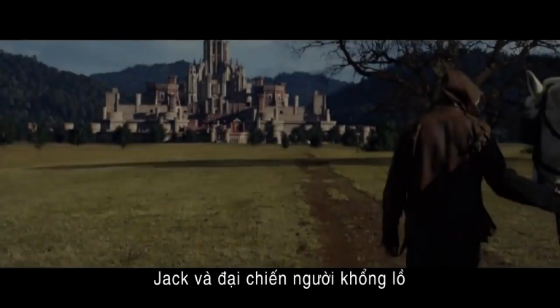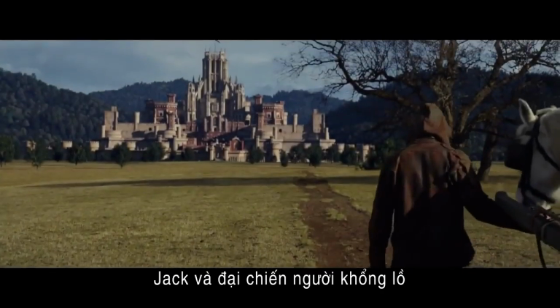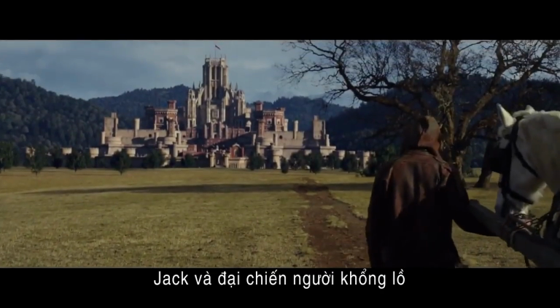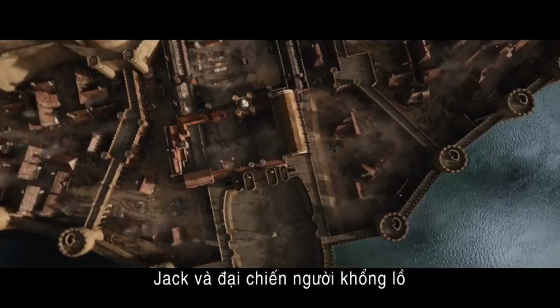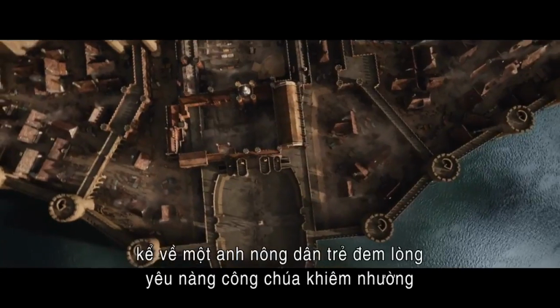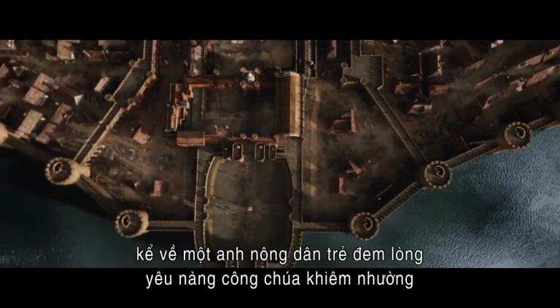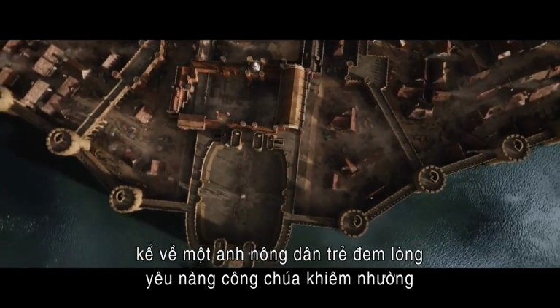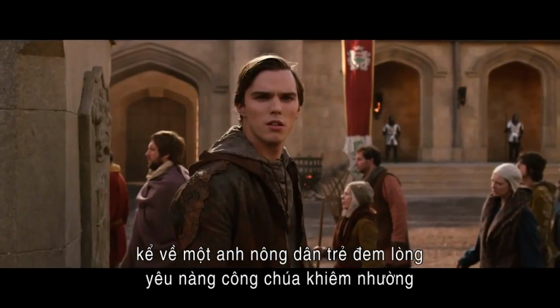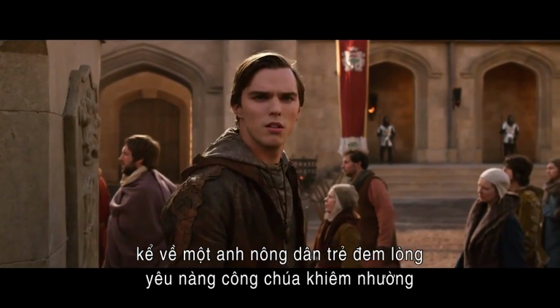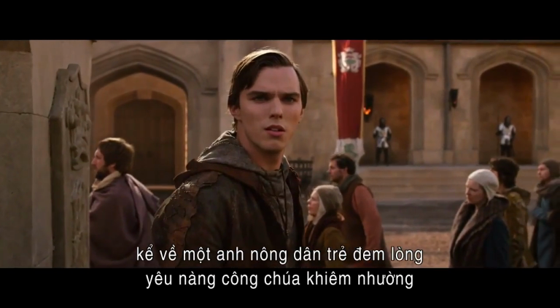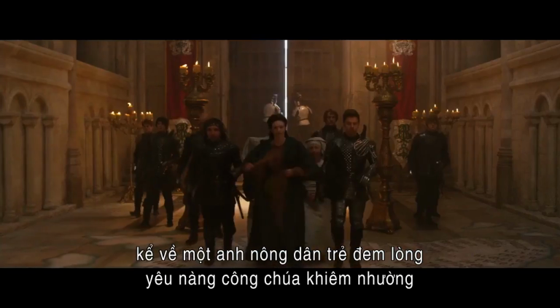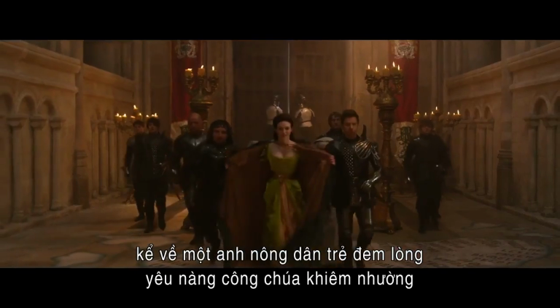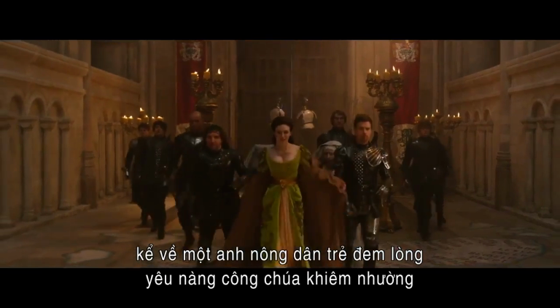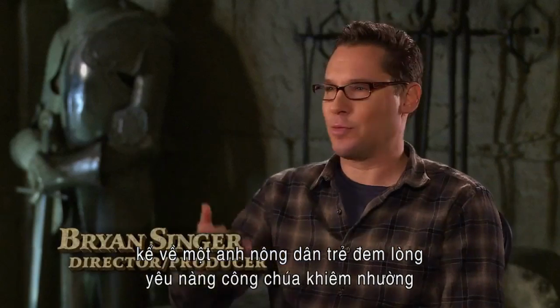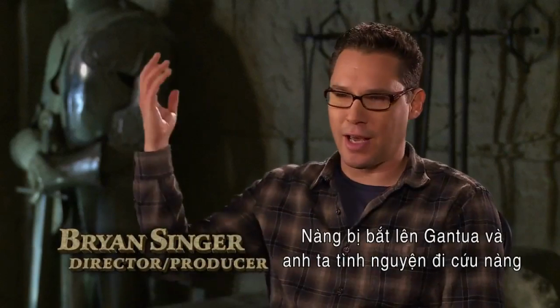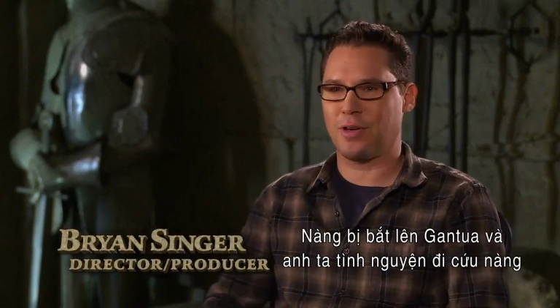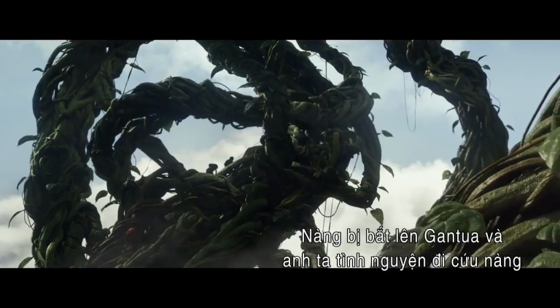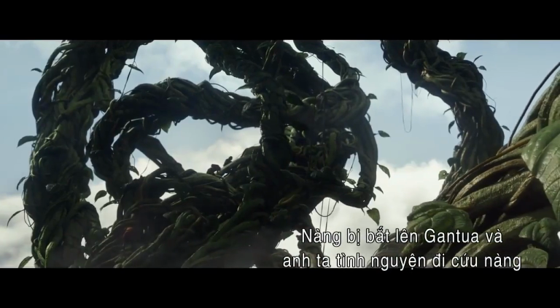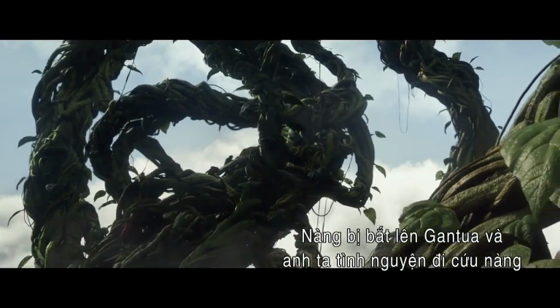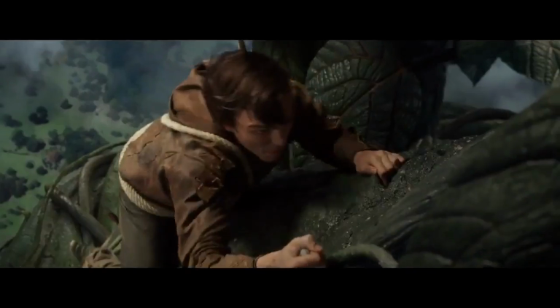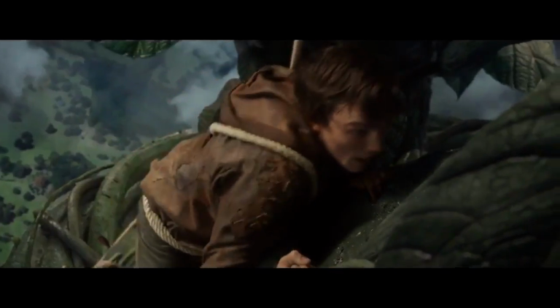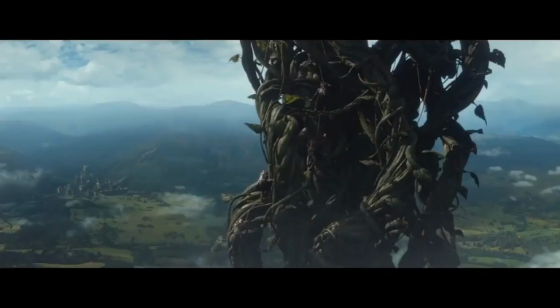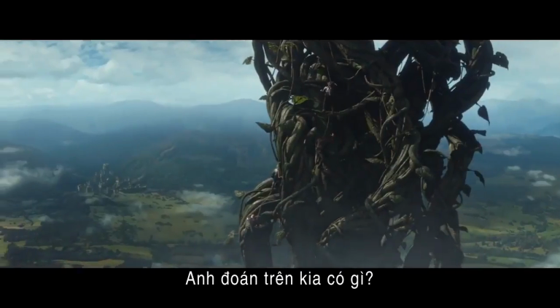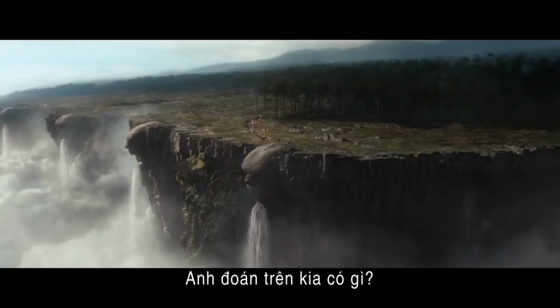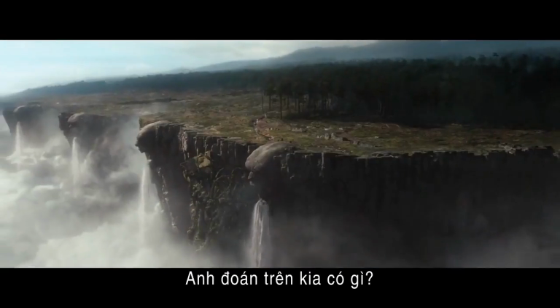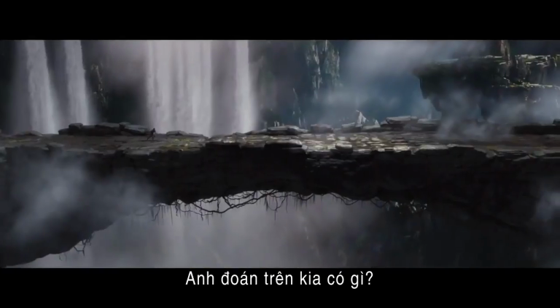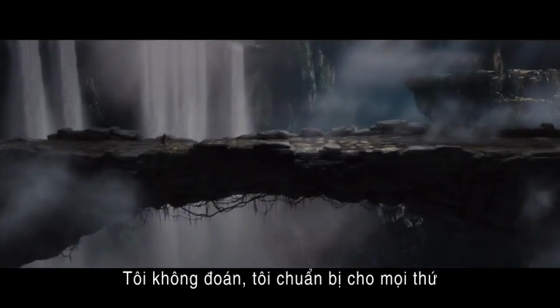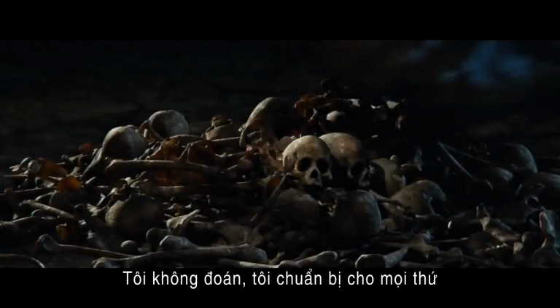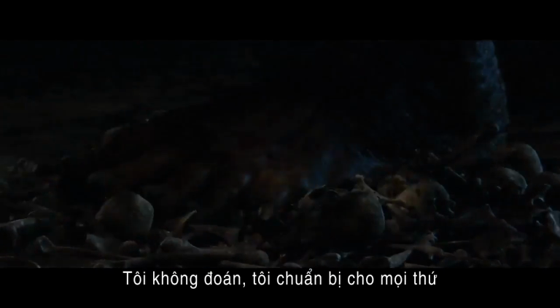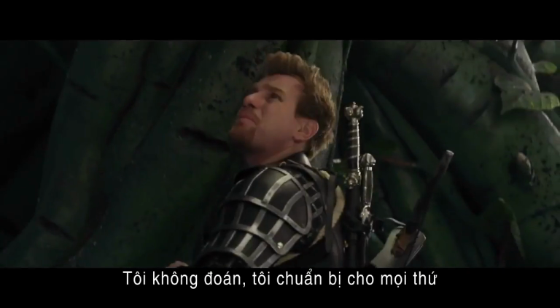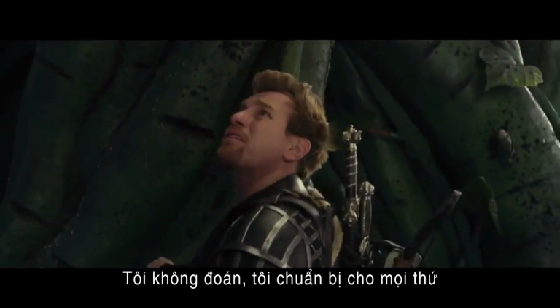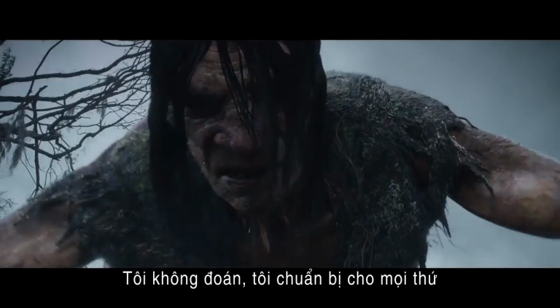Jack the Giant Slayer is a fairy tale about a young foreign boy who falls in love with a humble princess. She's spirited to Gantua and he volunteers to rescue her. What do you suppose is up there? I never suppose — I simply prepare for everything.